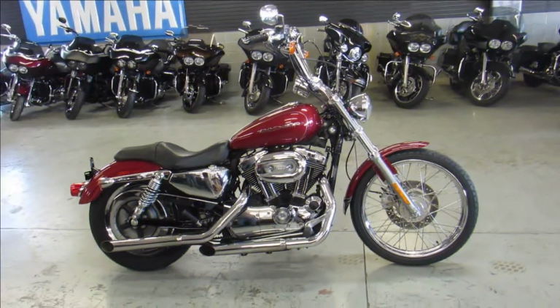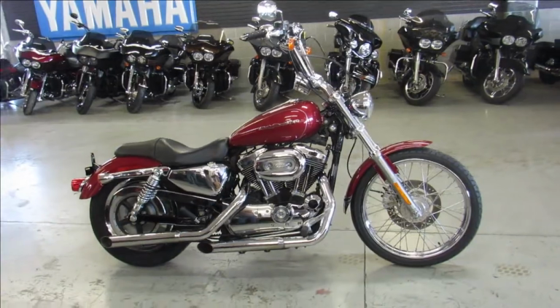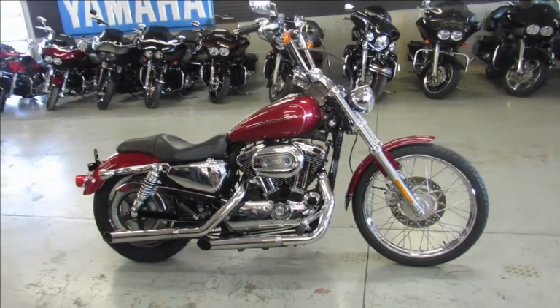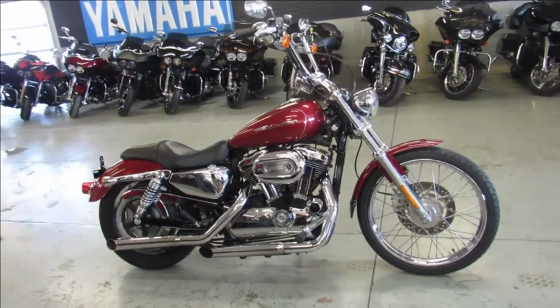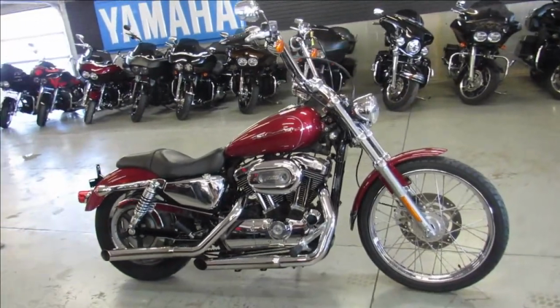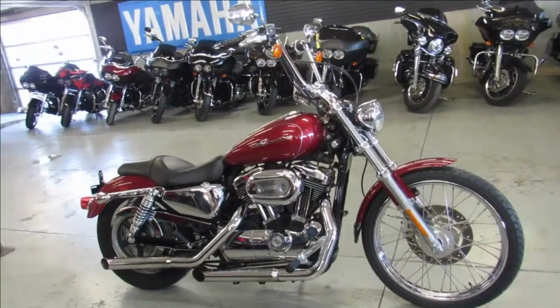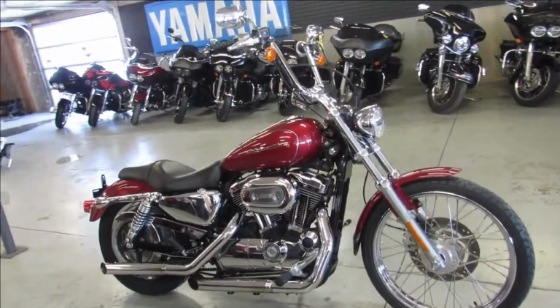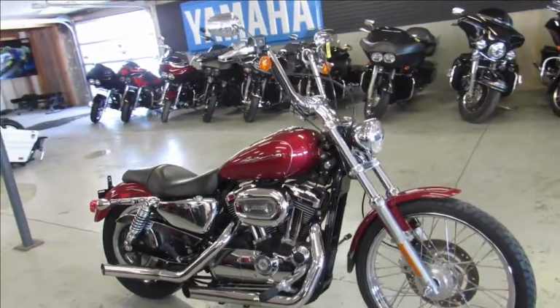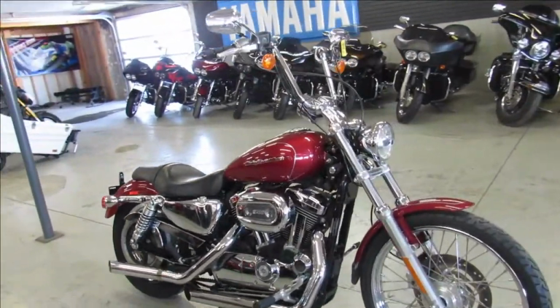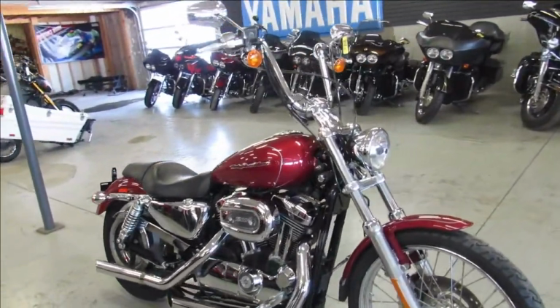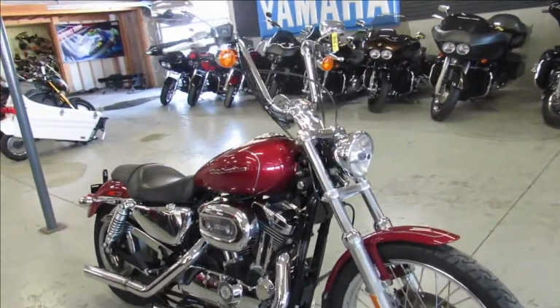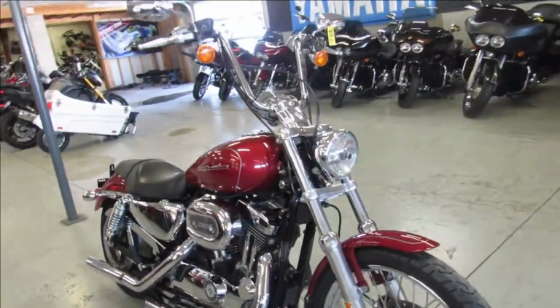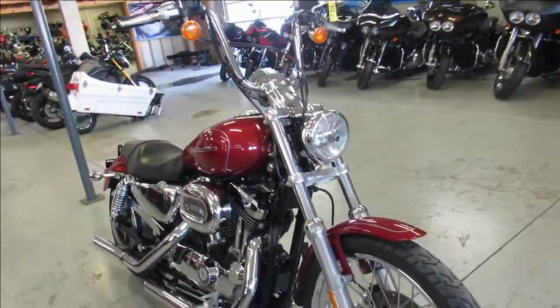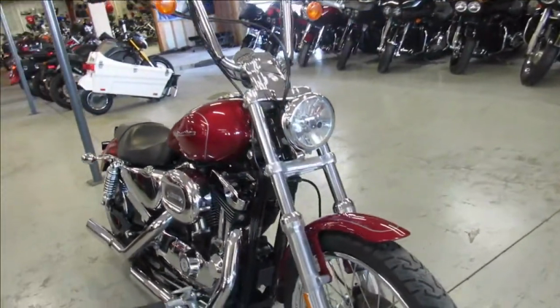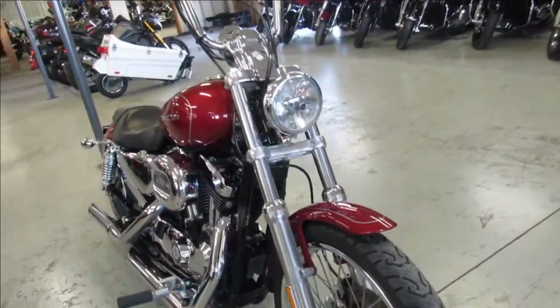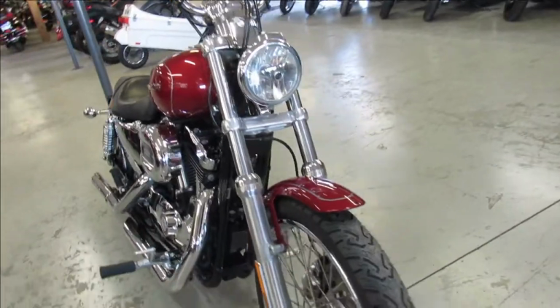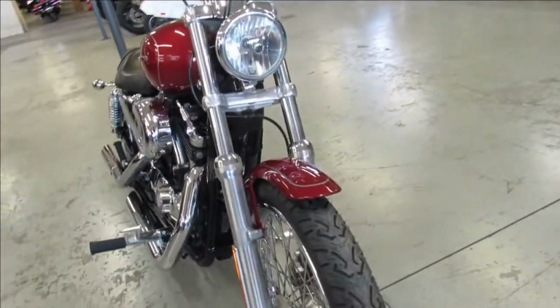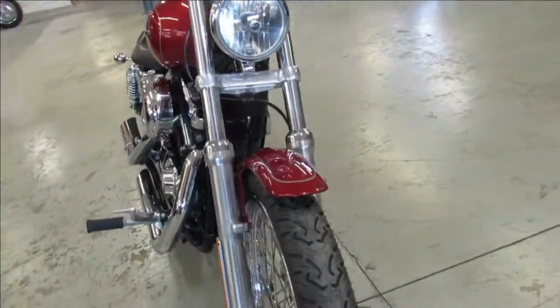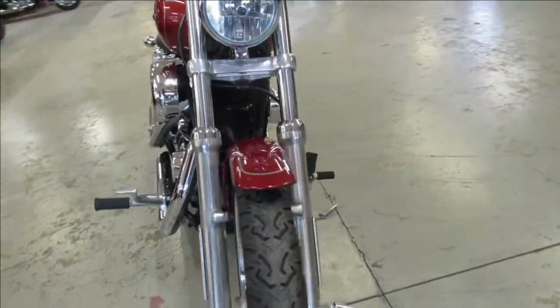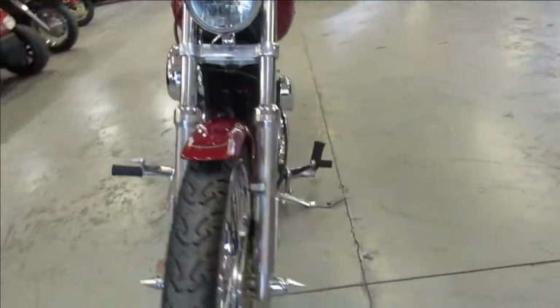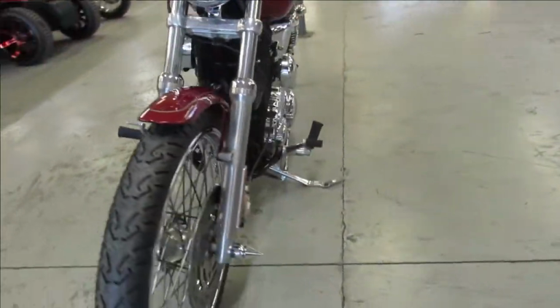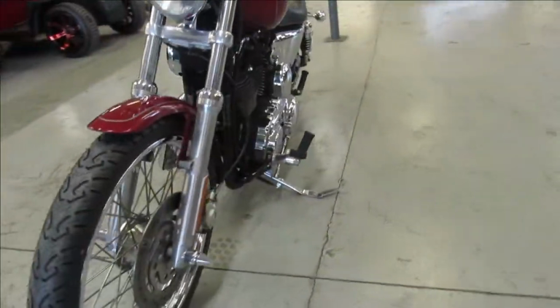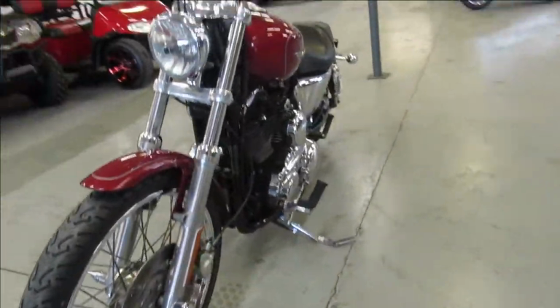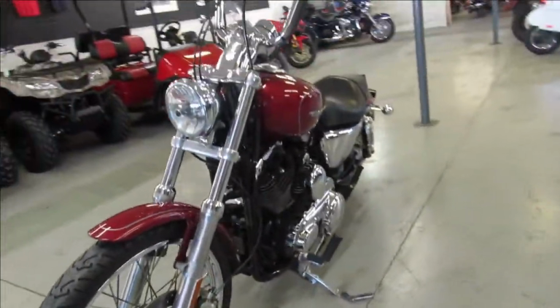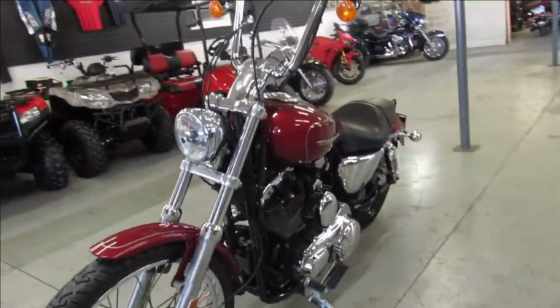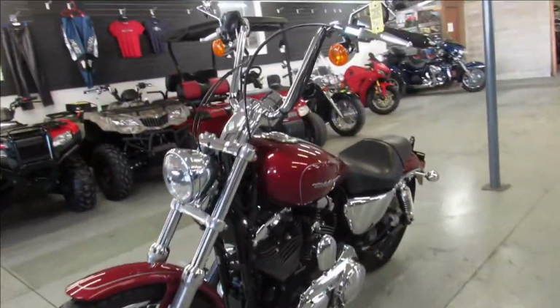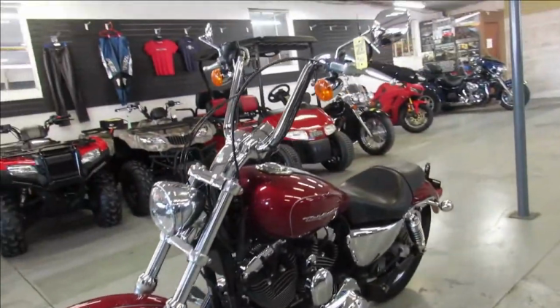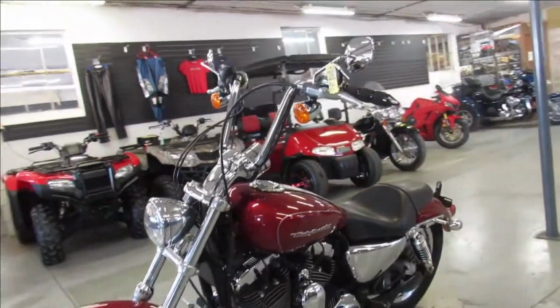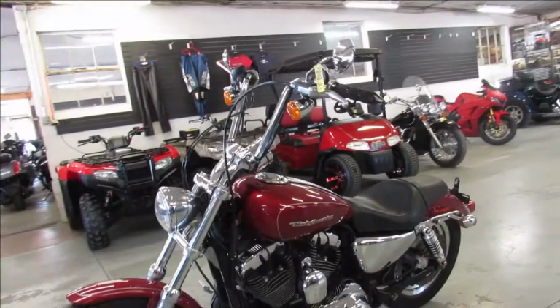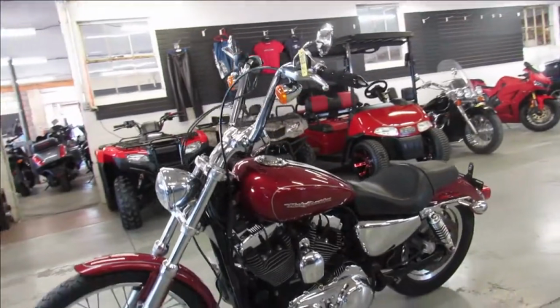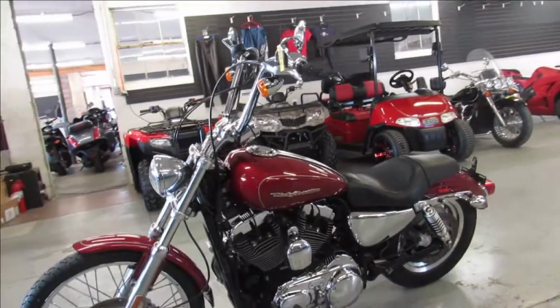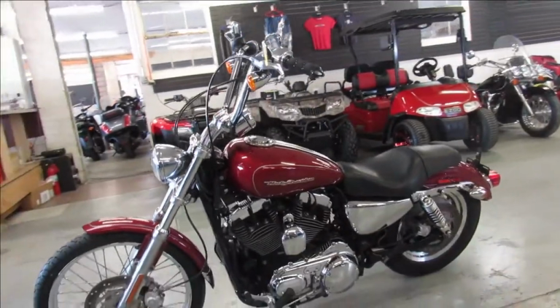Hey guys, ApprovalPowerSports.com here doing some videos on some used Harleys we just got in. This one here is a 2007 Harley Davidson Sportster 1200 for sale, only has 14,970 miles.